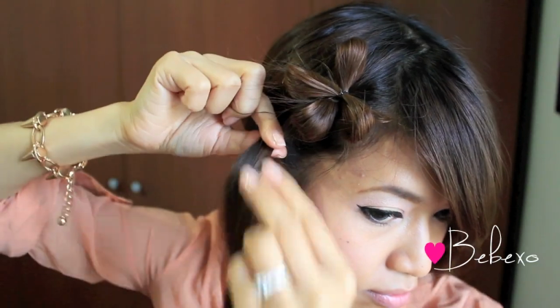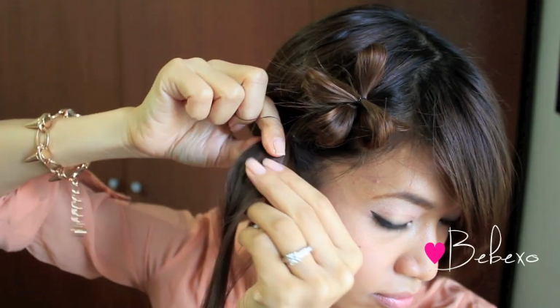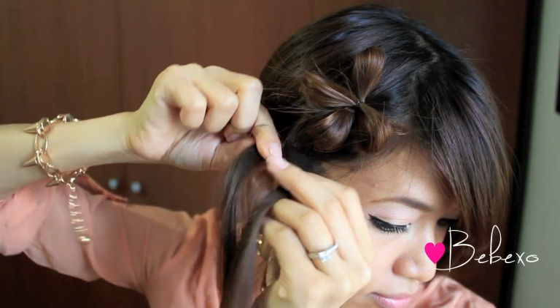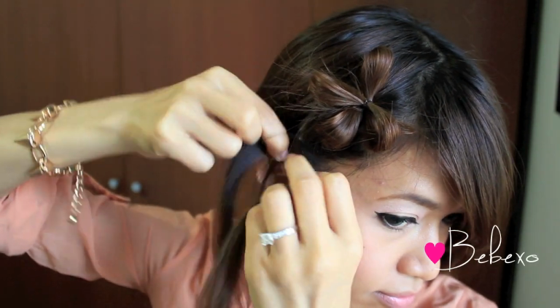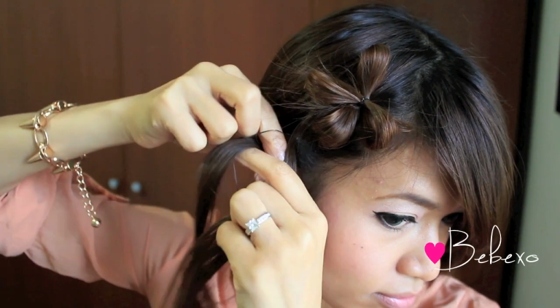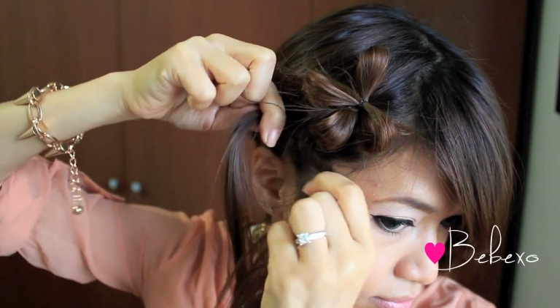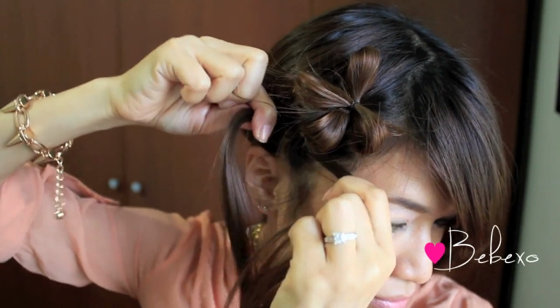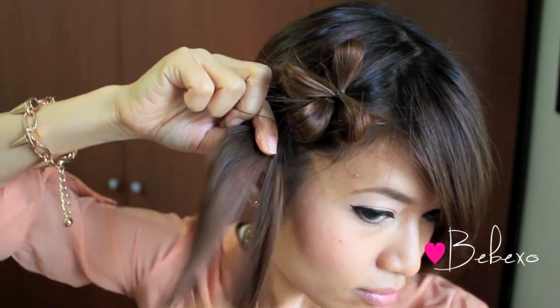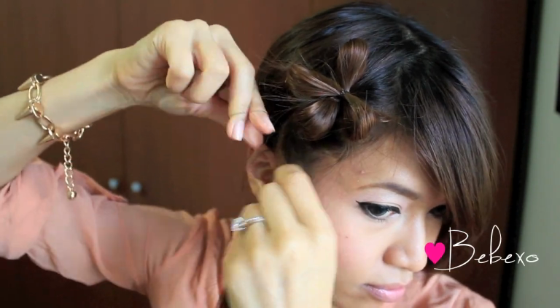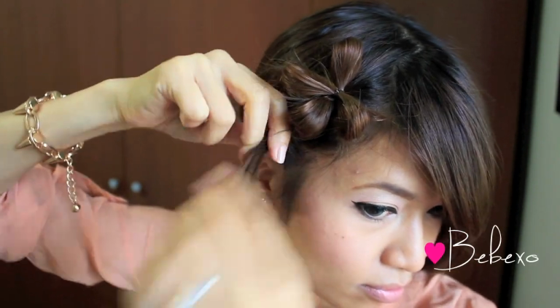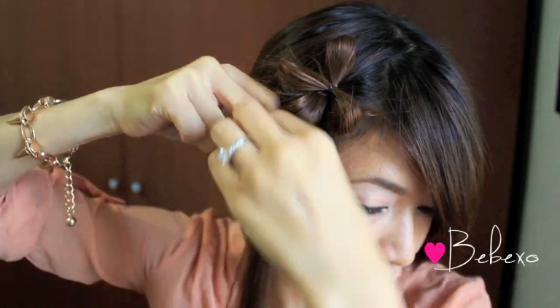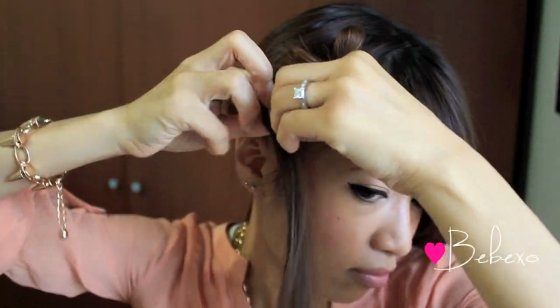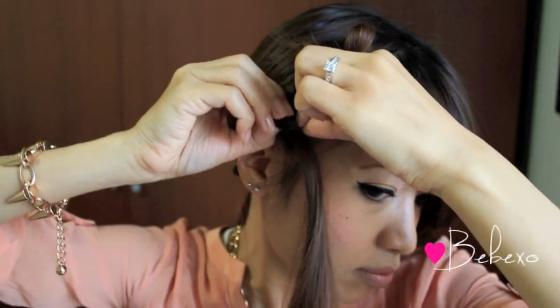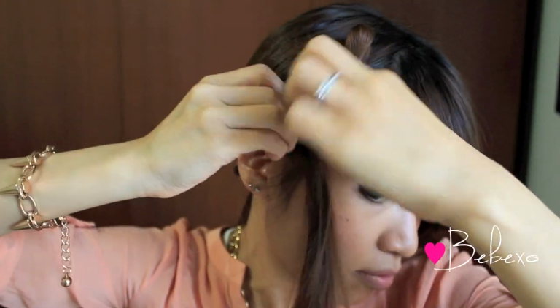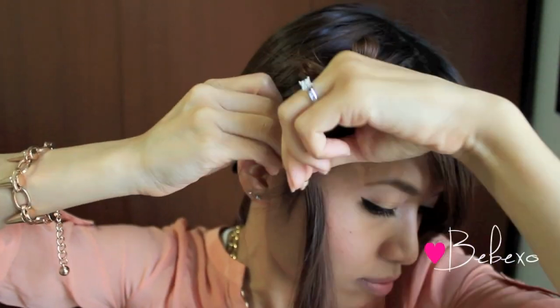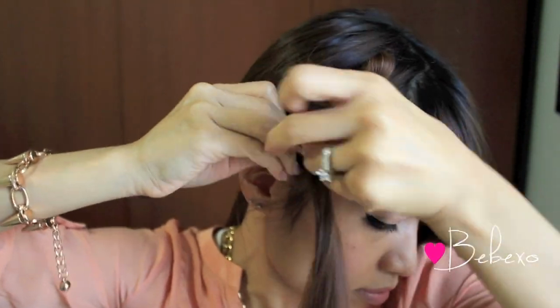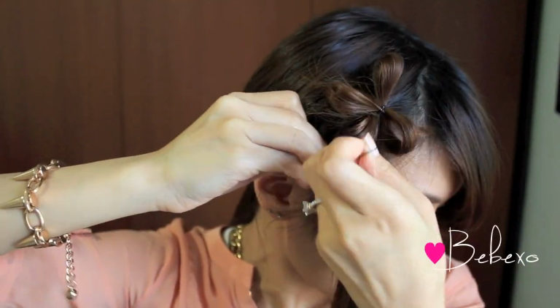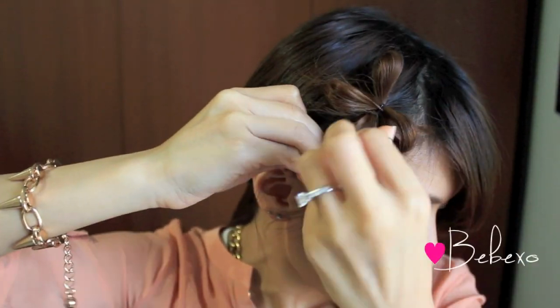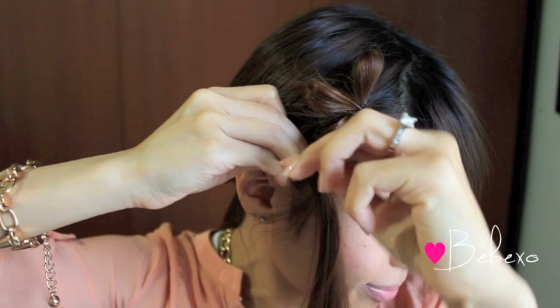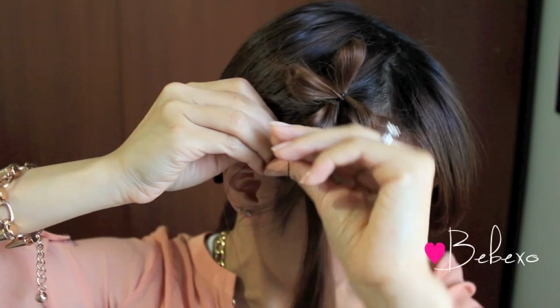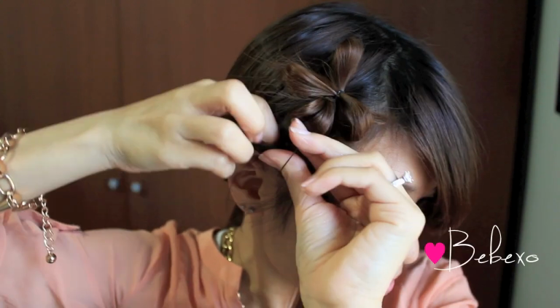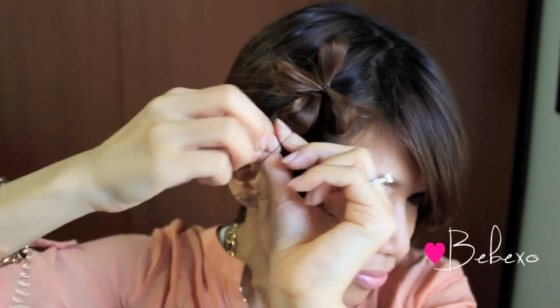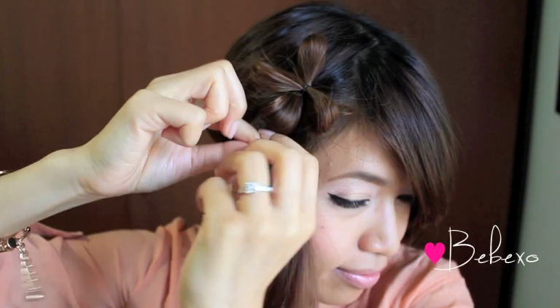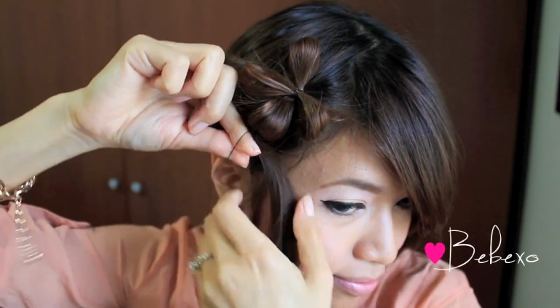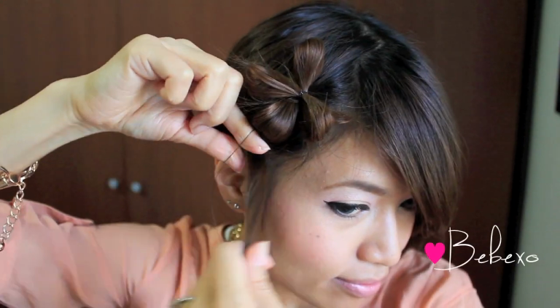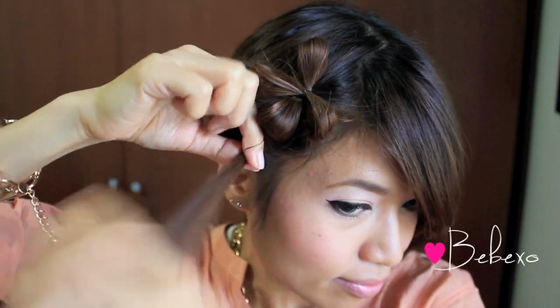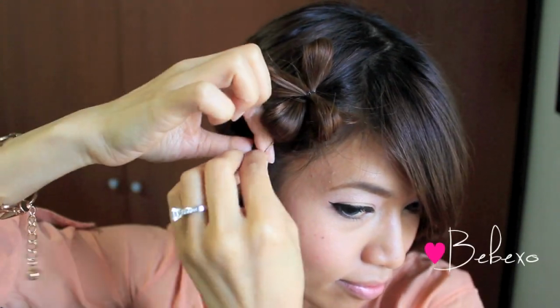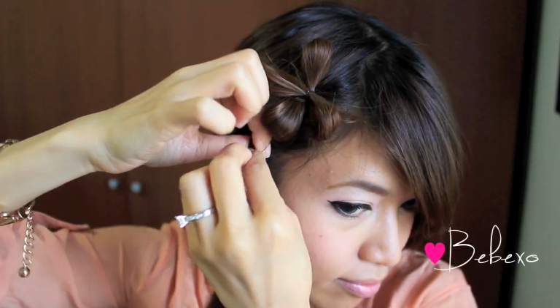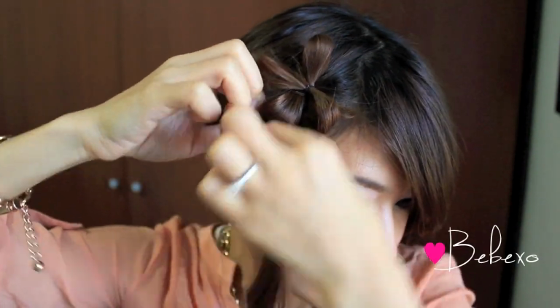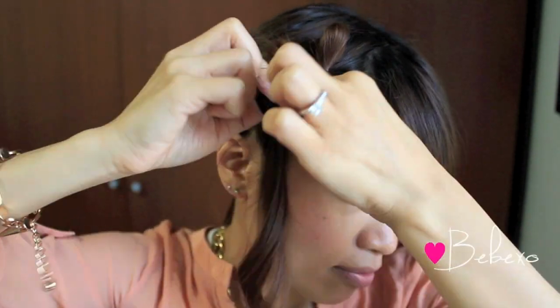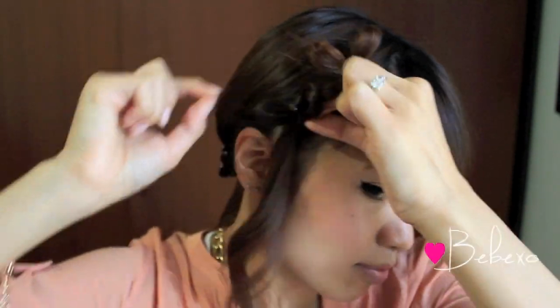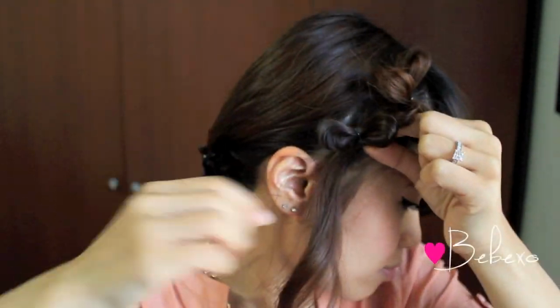For those of you who want waves without using hot tools, definitely do this all over your head. Because at the end of the day, when I unraveled it, I had these cute kinks and waves in my hair. So I thought that was pretty neat.